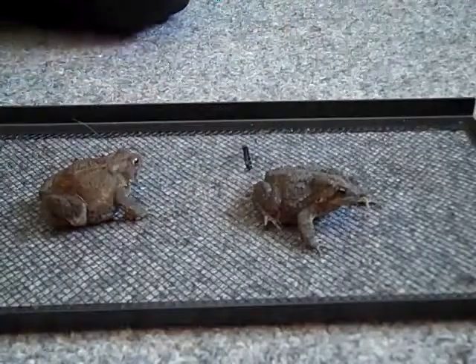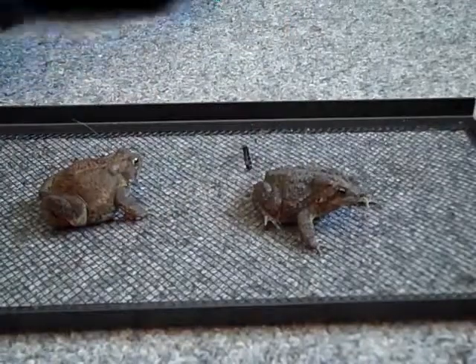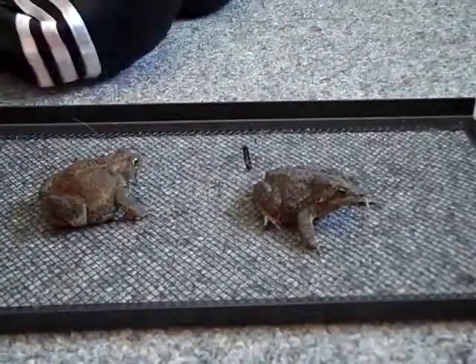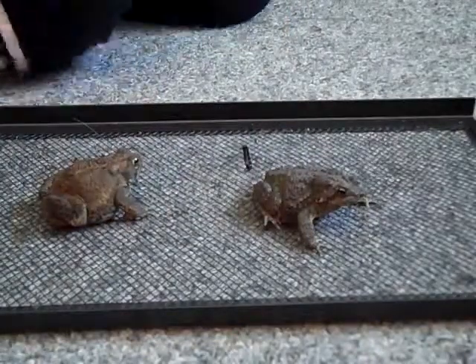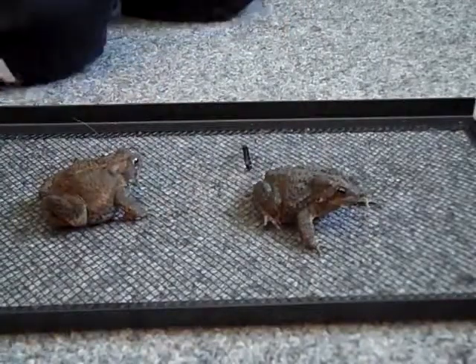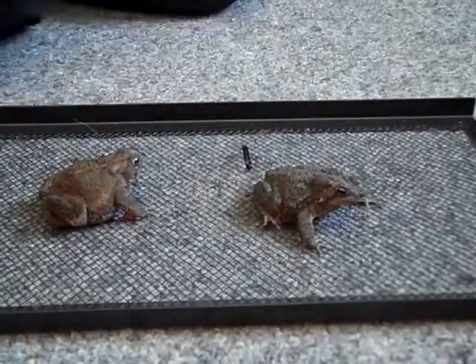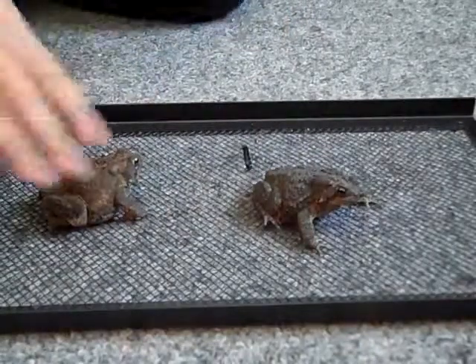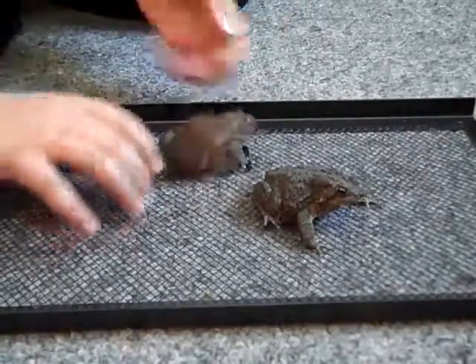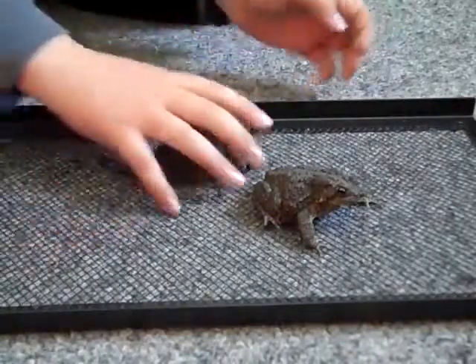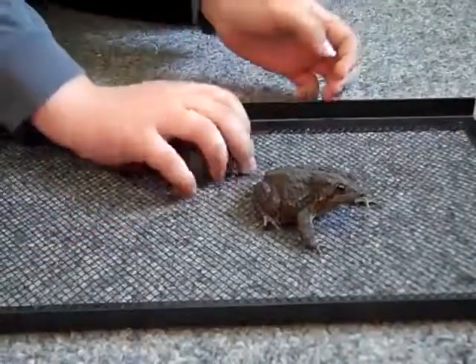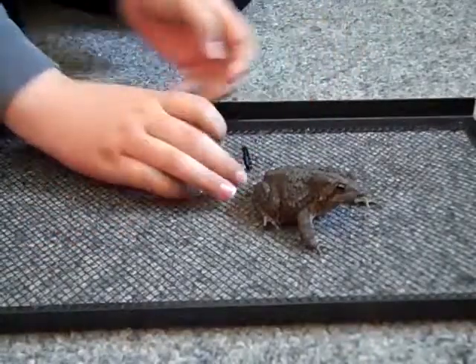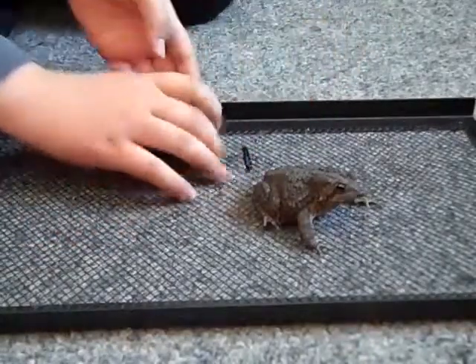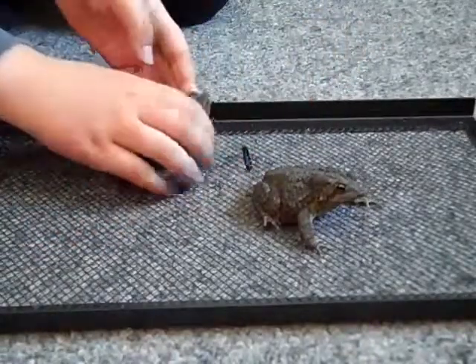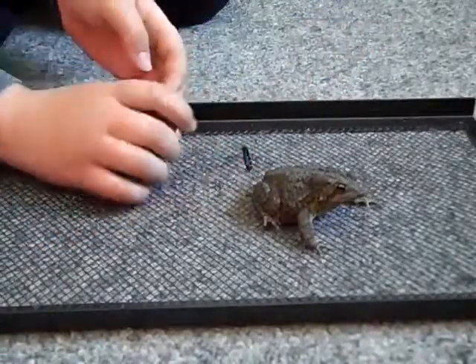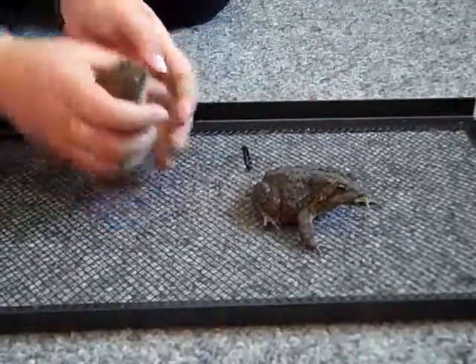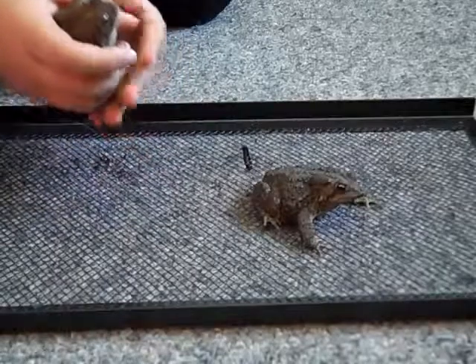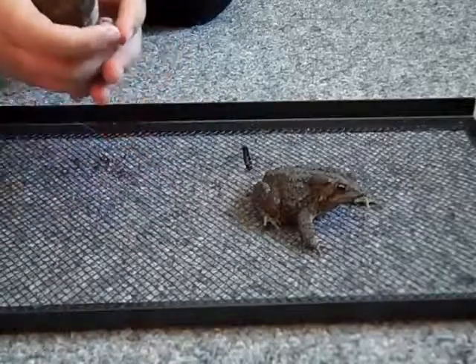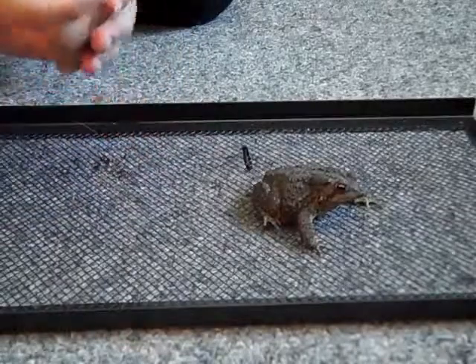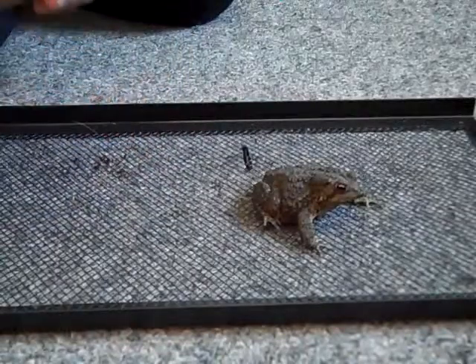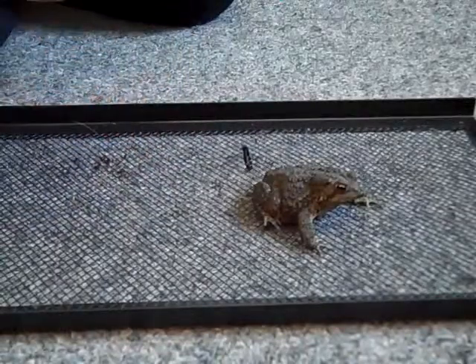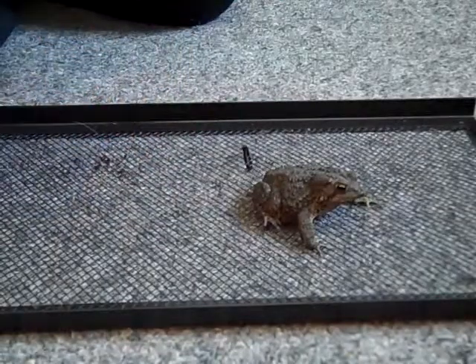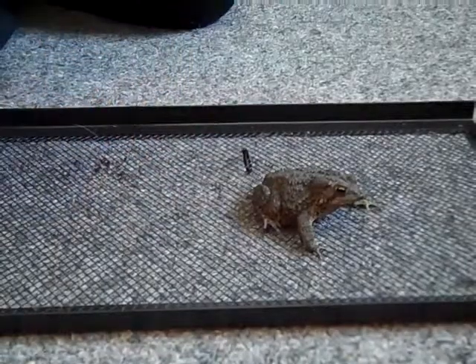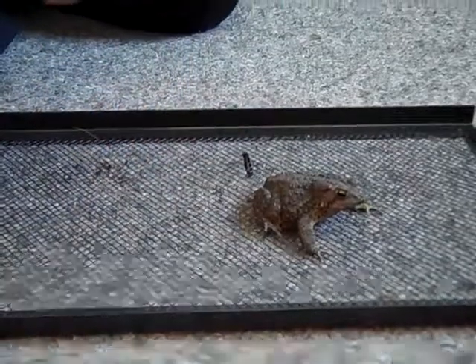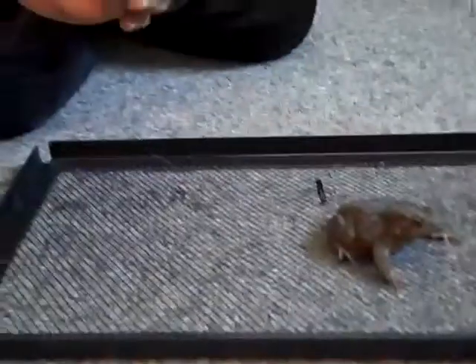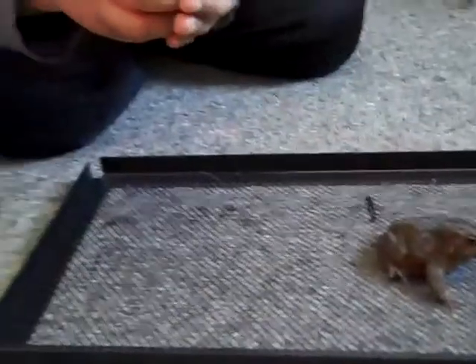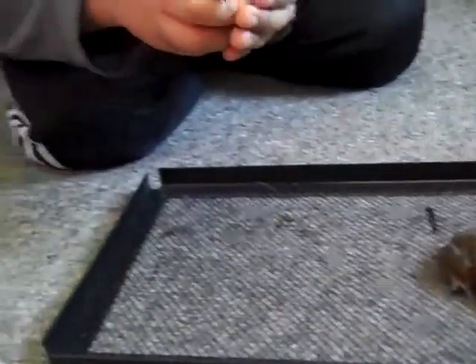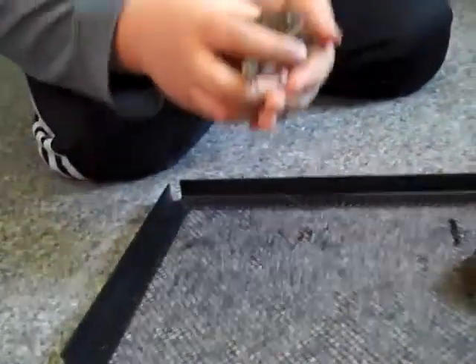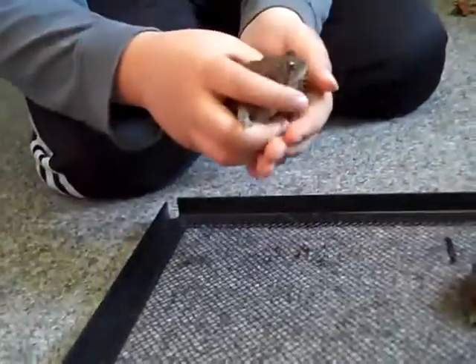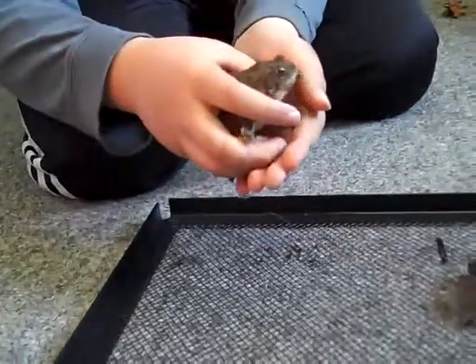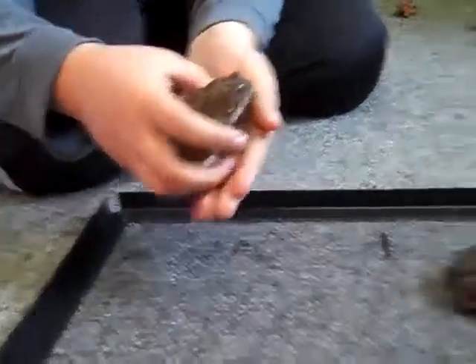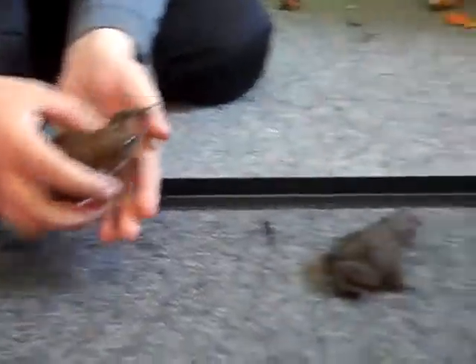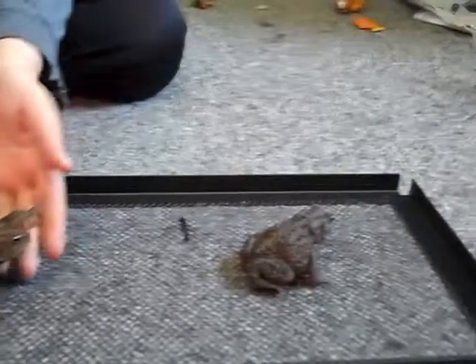And, you heard that. They make that sound when they don't like being held. Watch. Listen. That's weird — they usually make the sound.